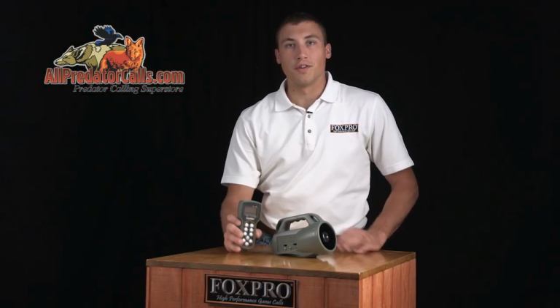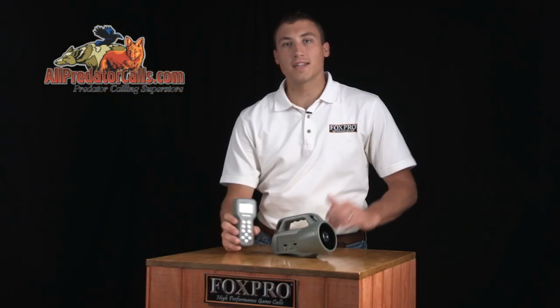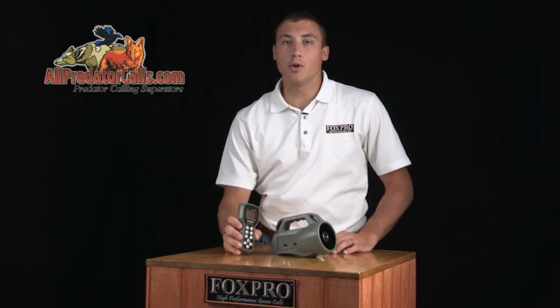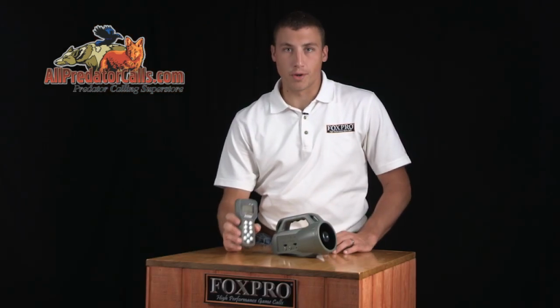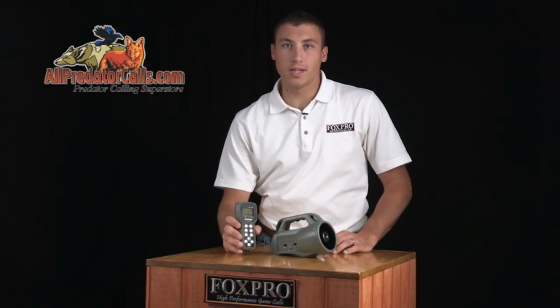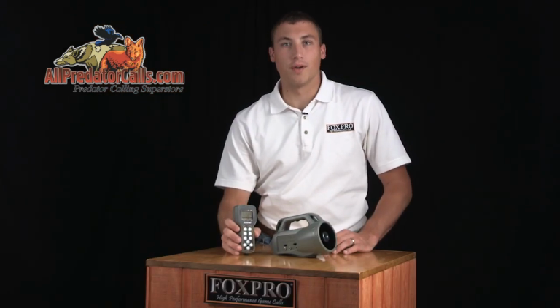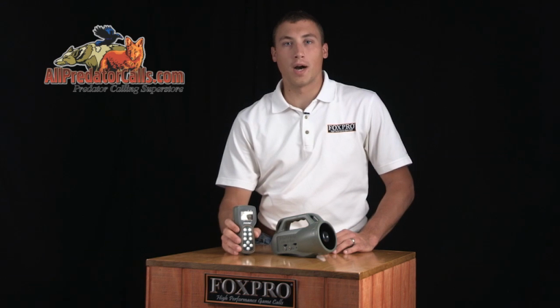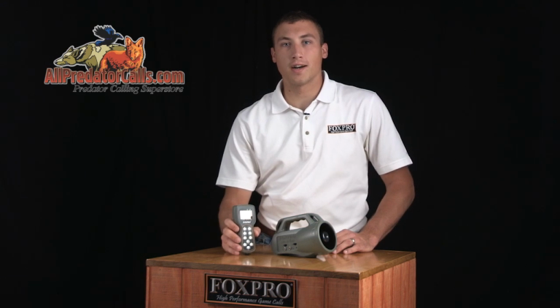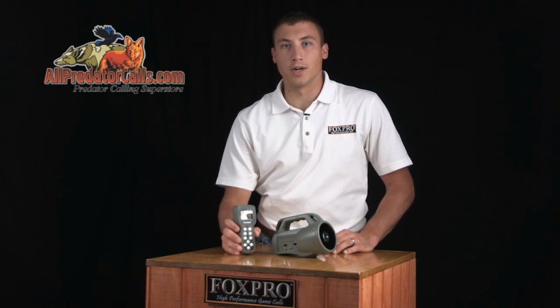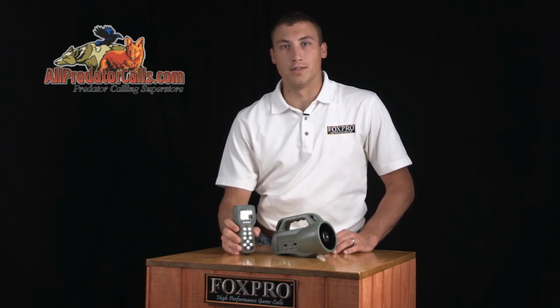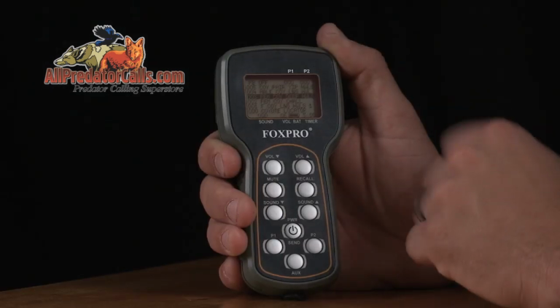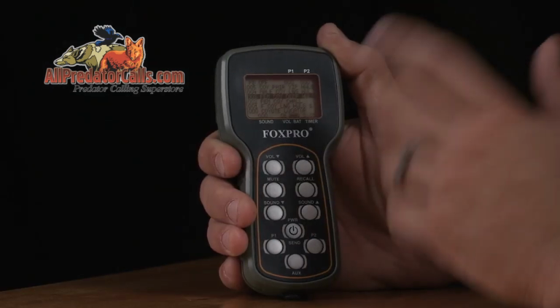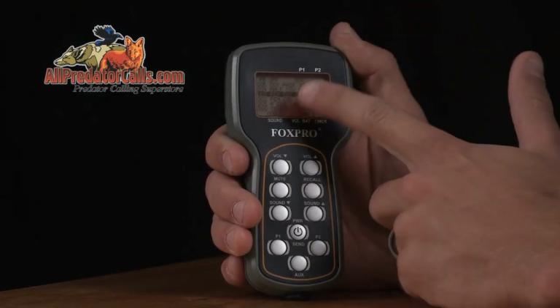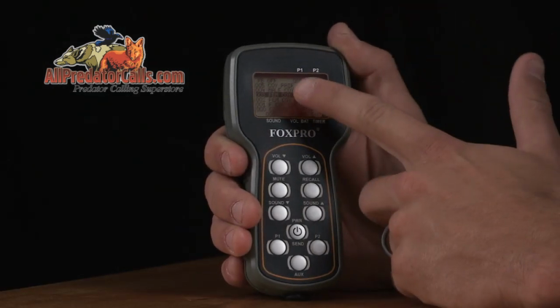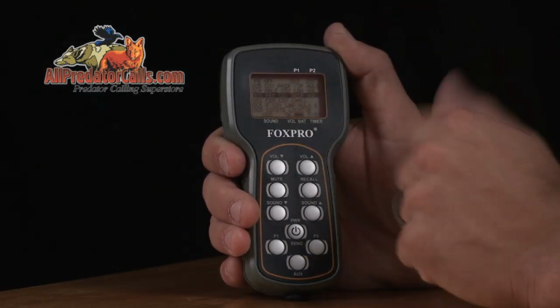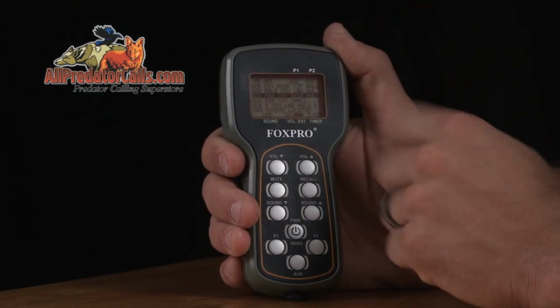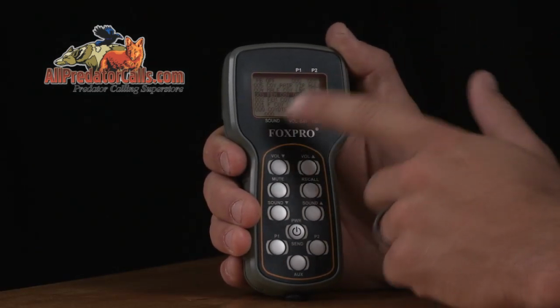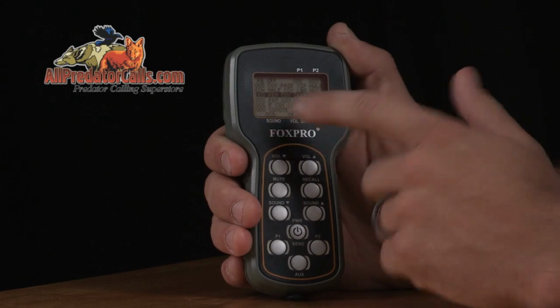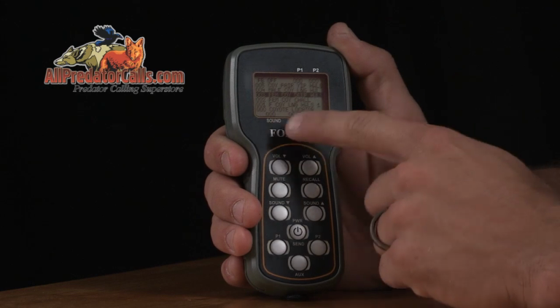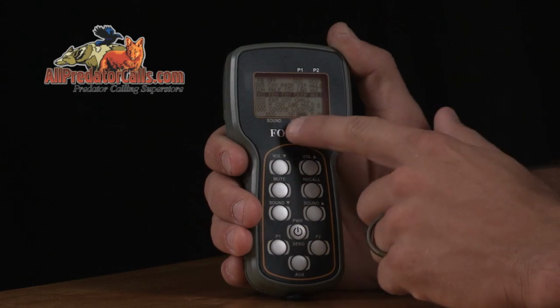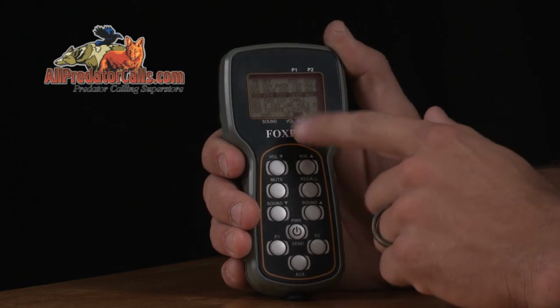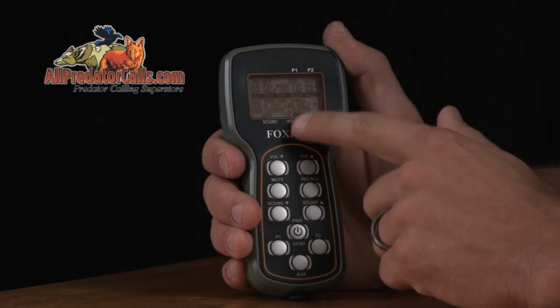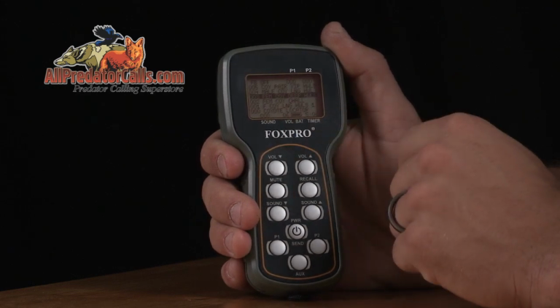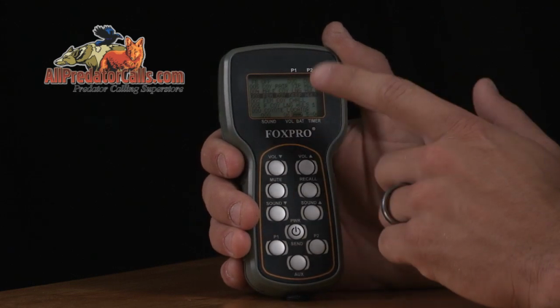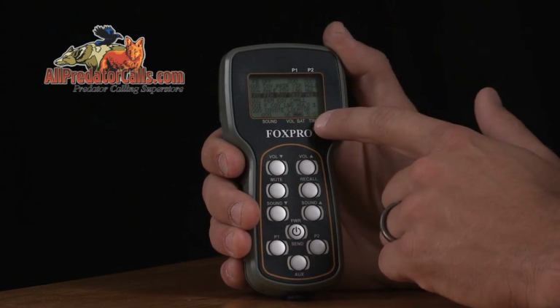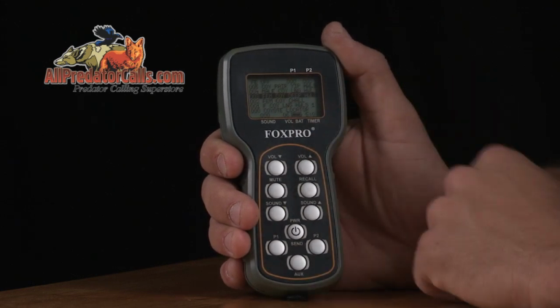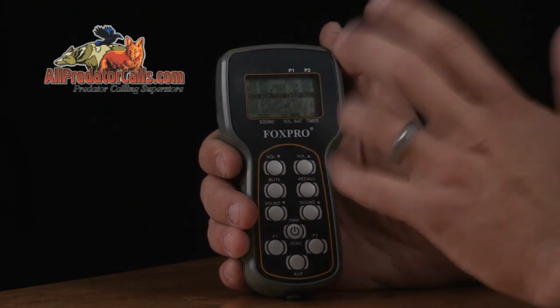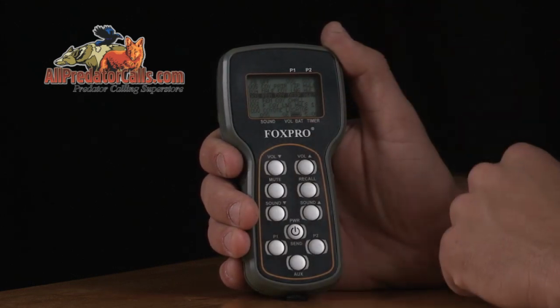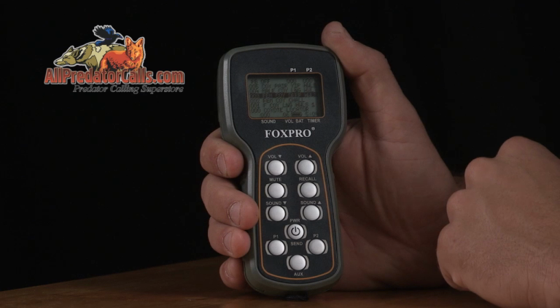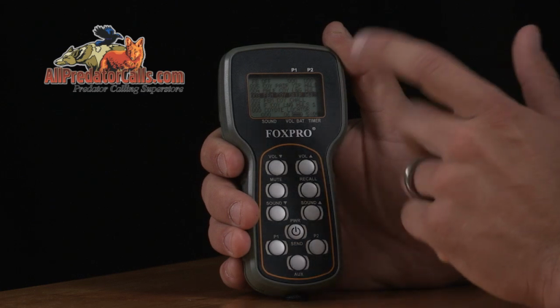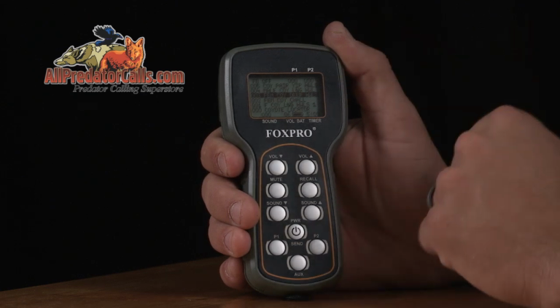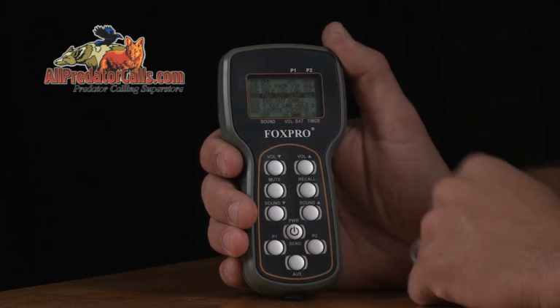The TX-9 remote gives you complete control over your Wildfire game call, featuring a full graphic red LCD panel that displays the sound list, volume, battery level indicators, and an elapsed timer to let you know how long you've been on stand.